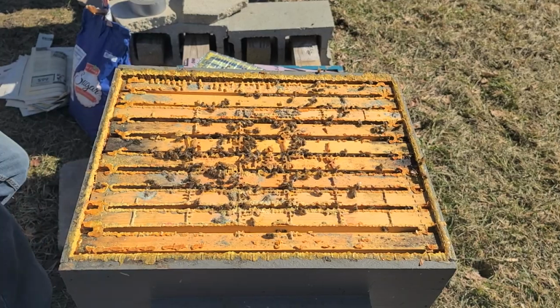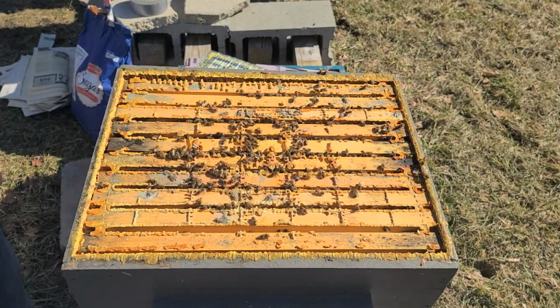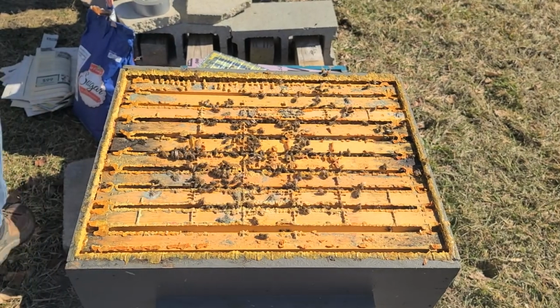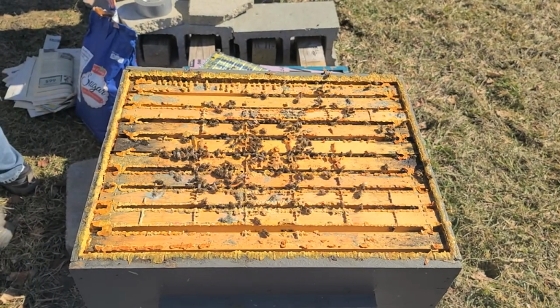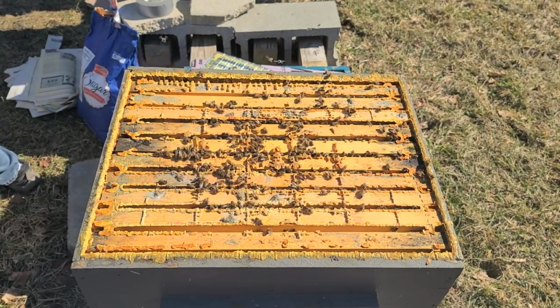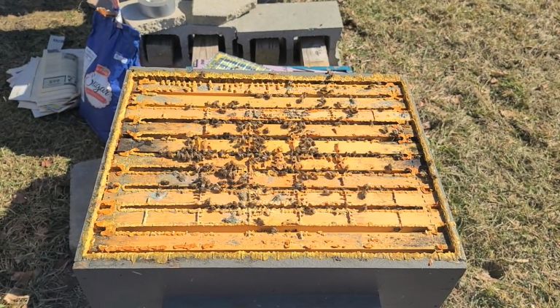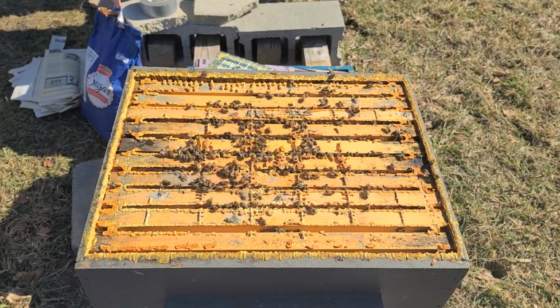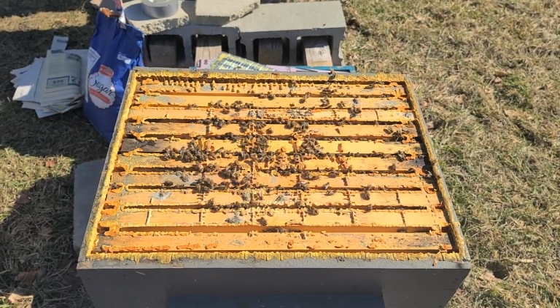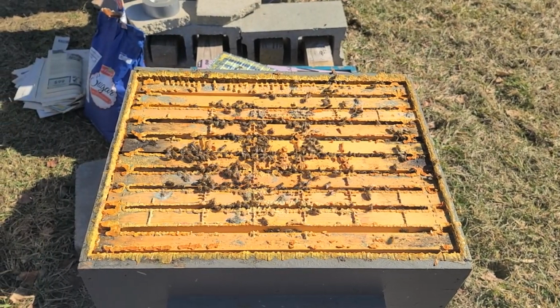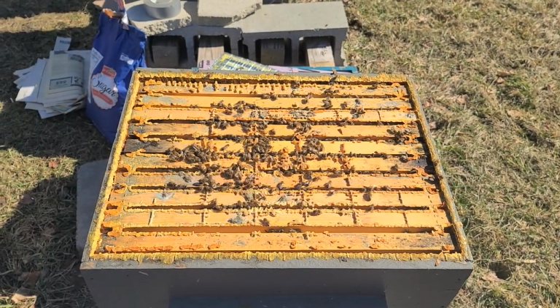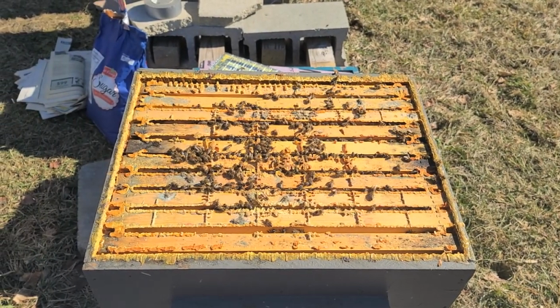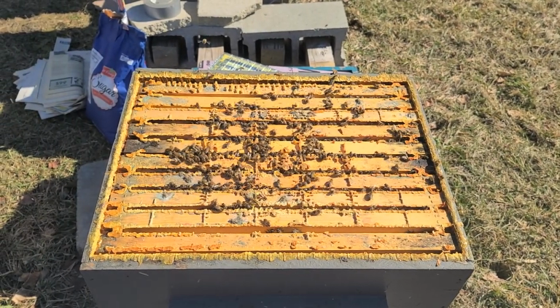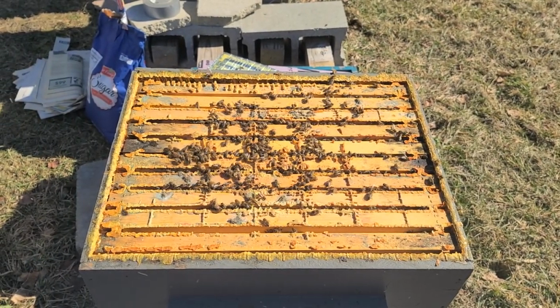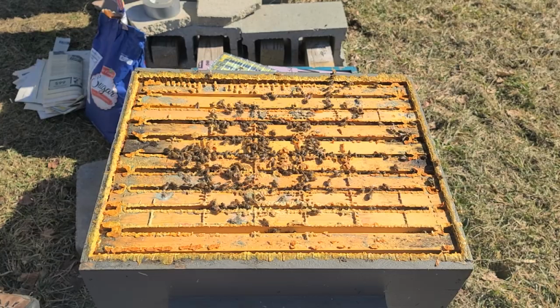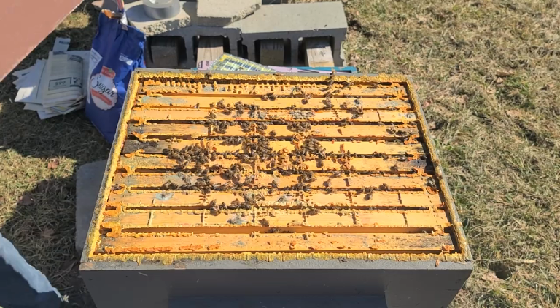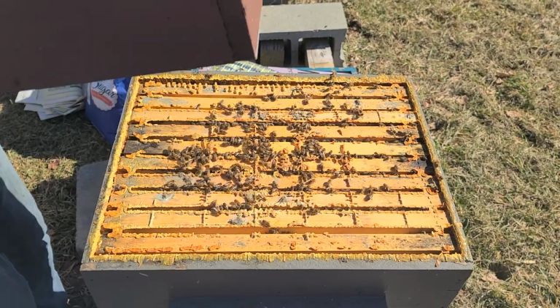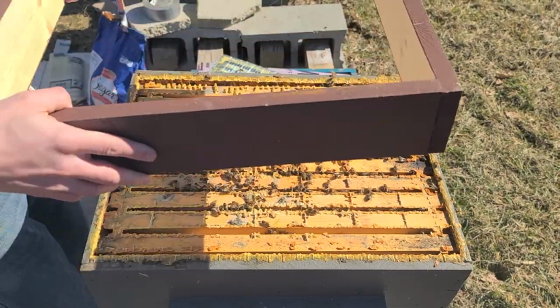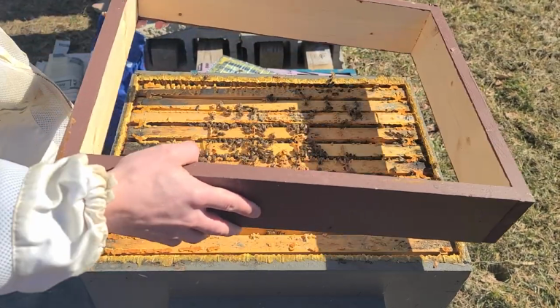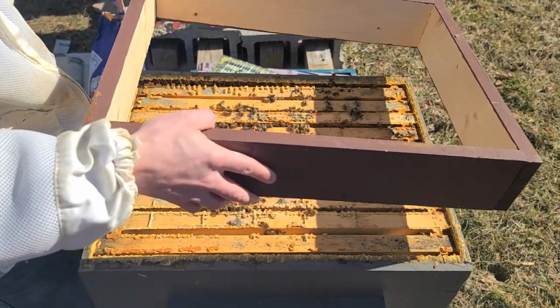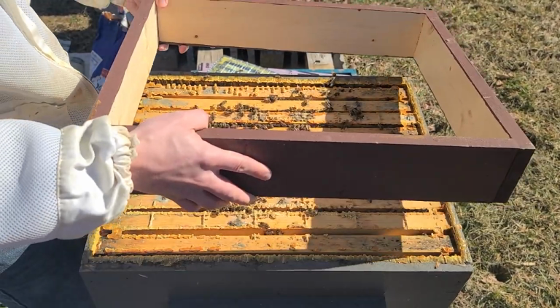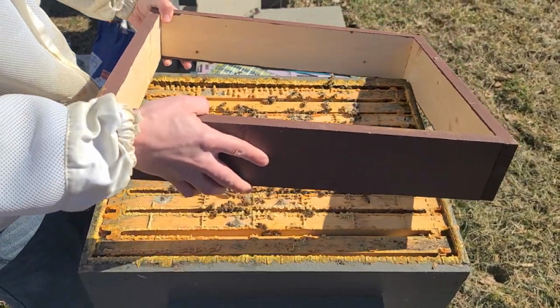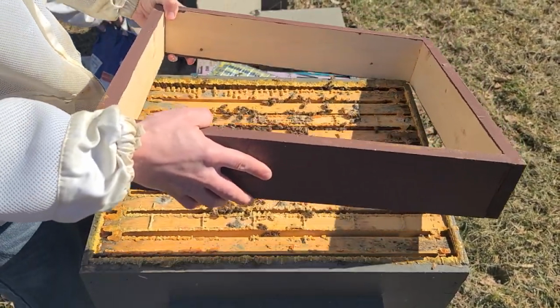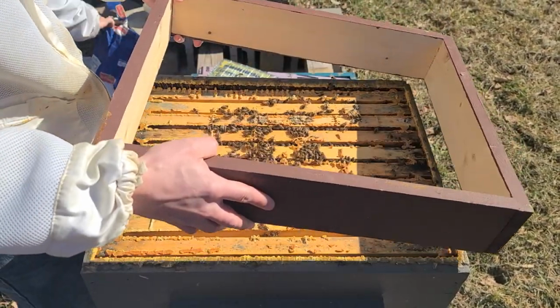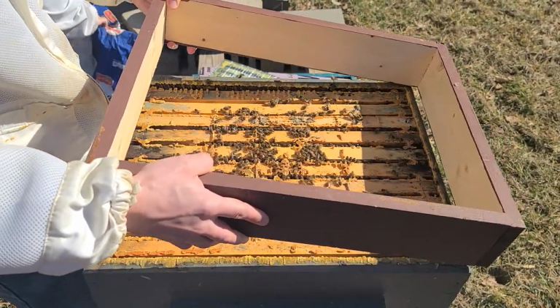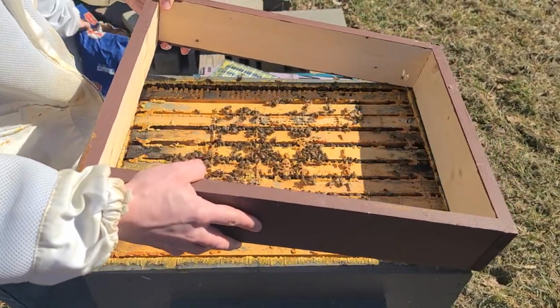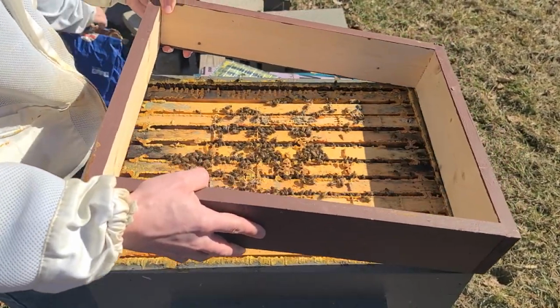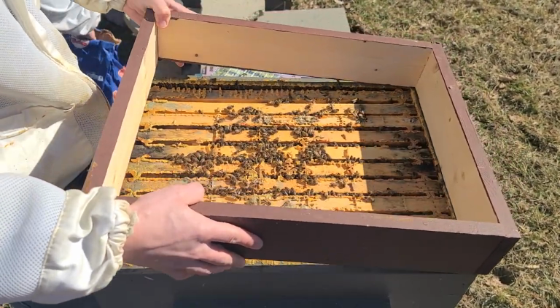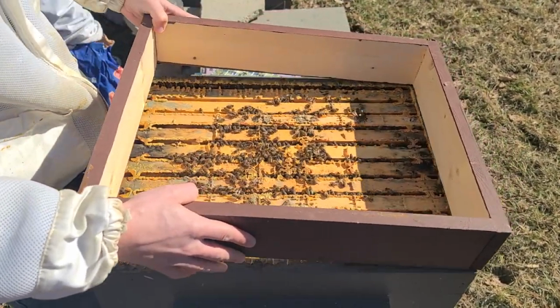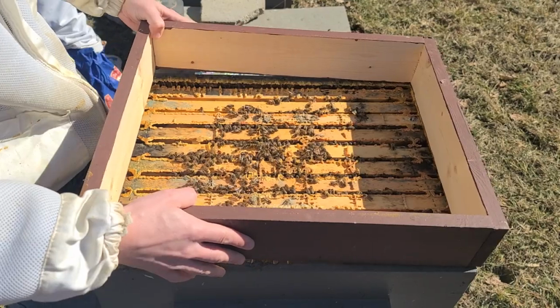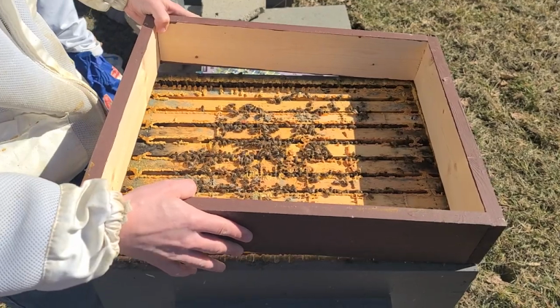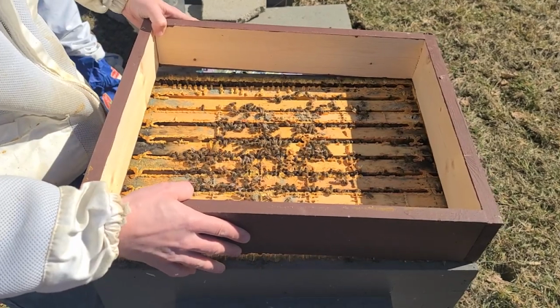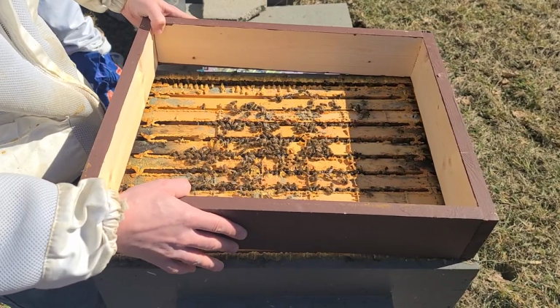All we do is take one of these feeding shims — this one is a three inch shim. We also have two inch shims, and we just put the shim on.